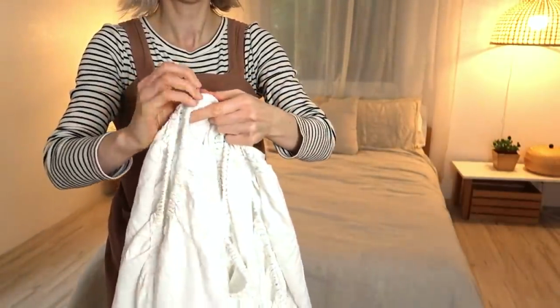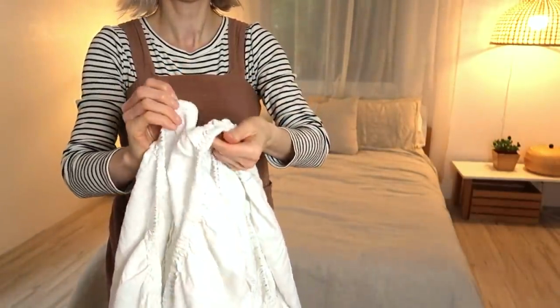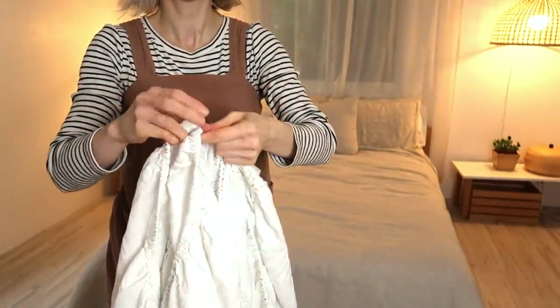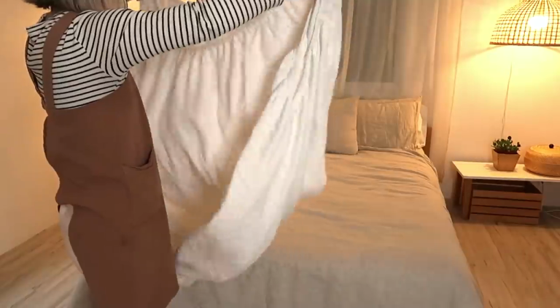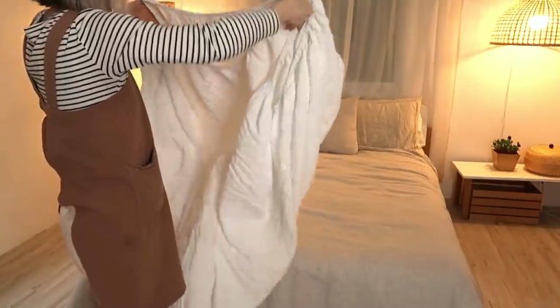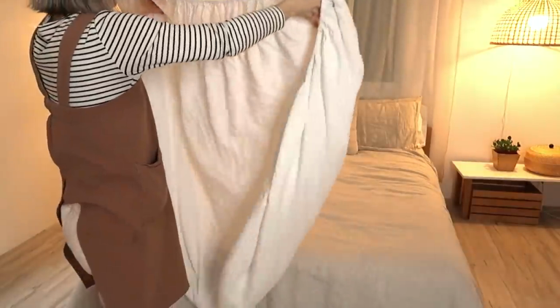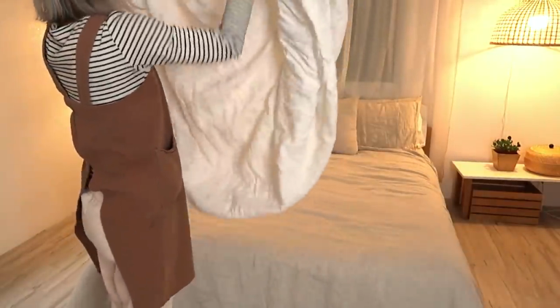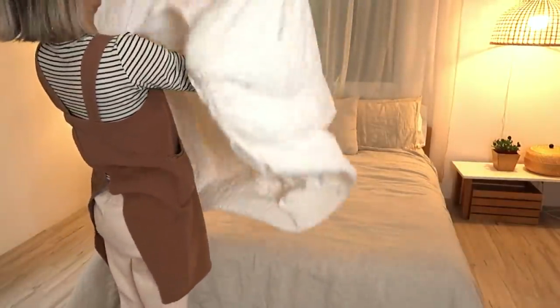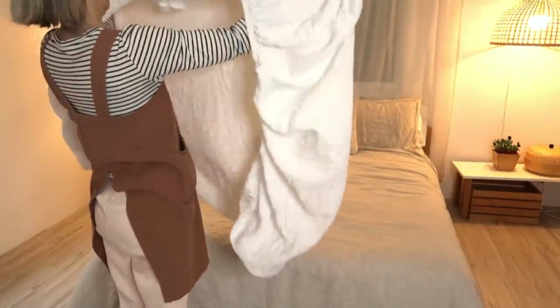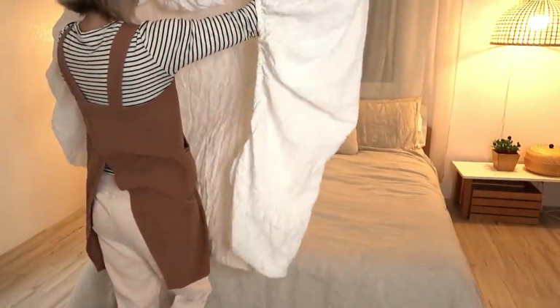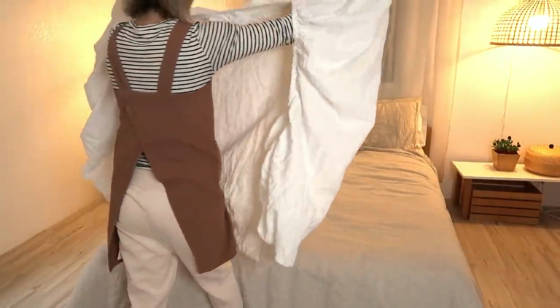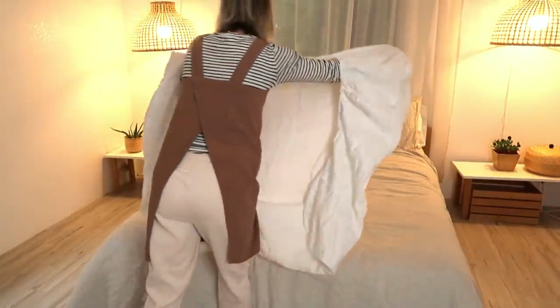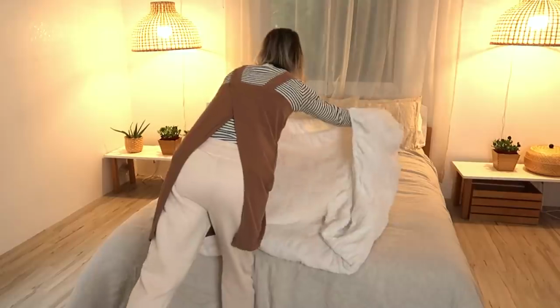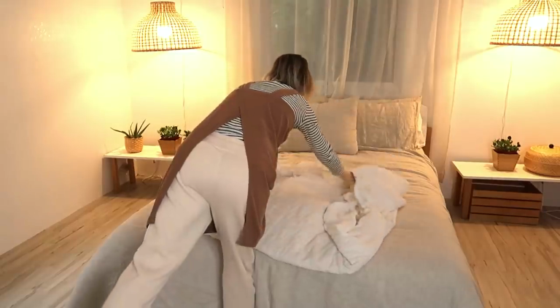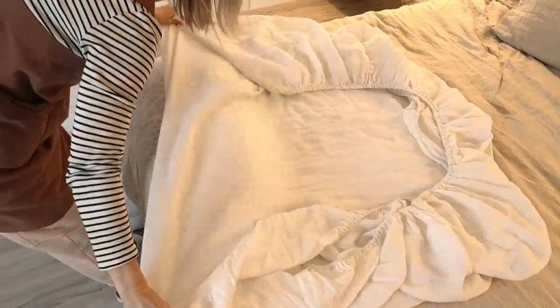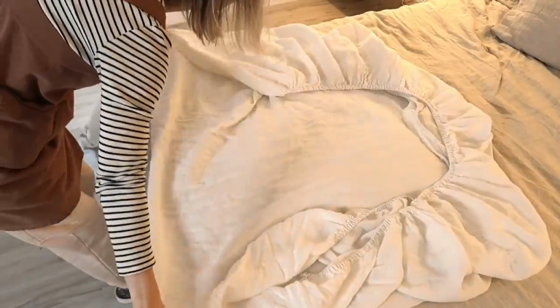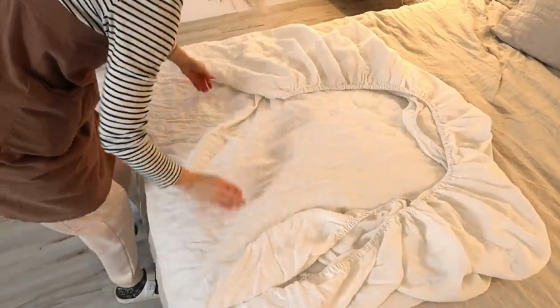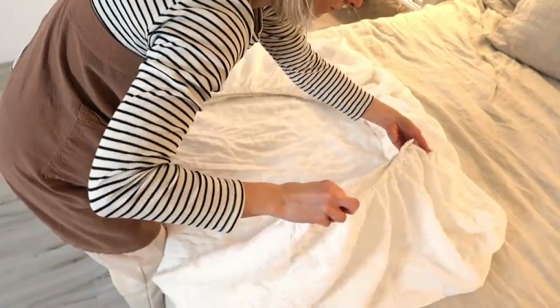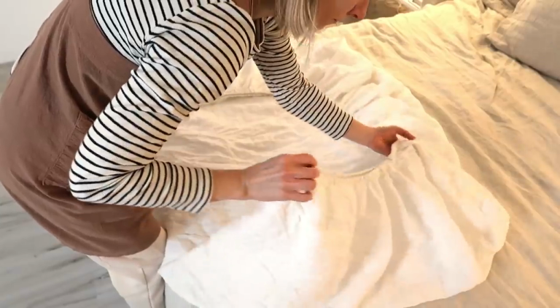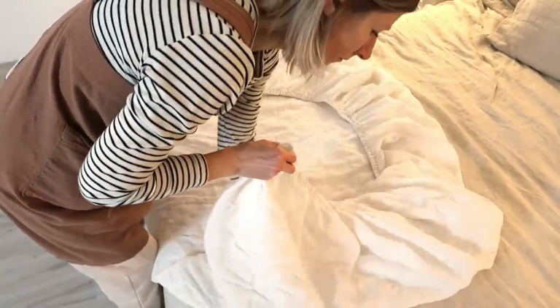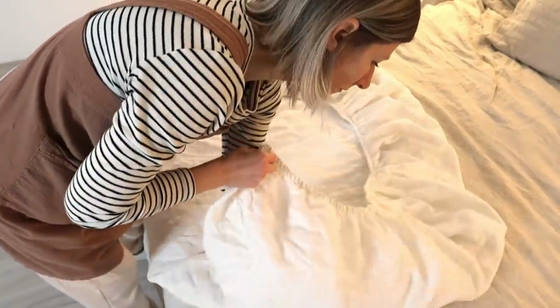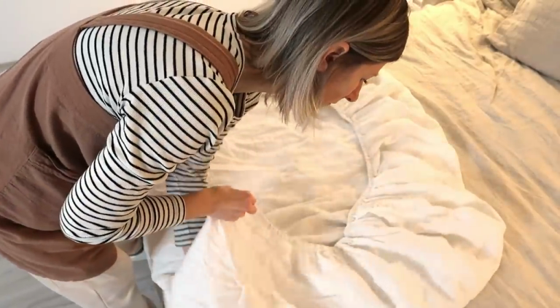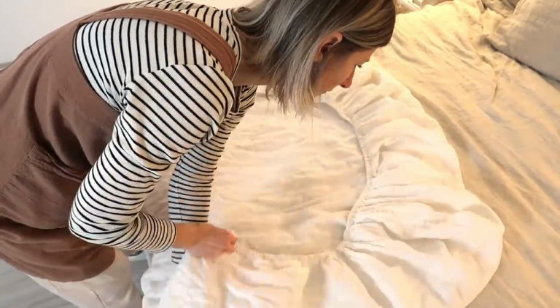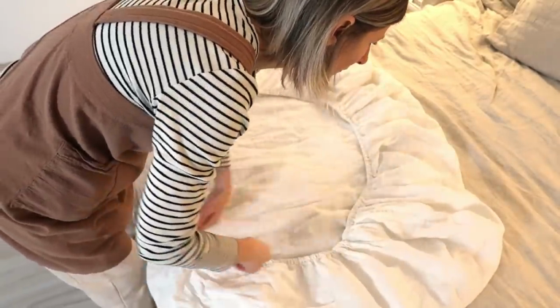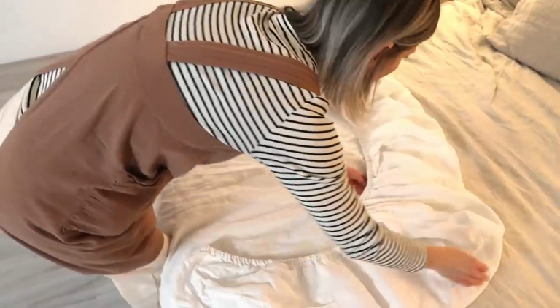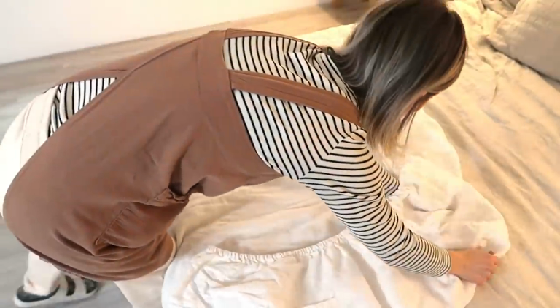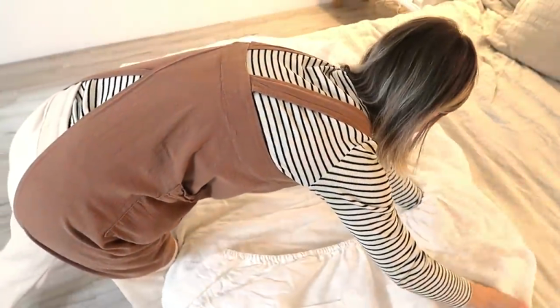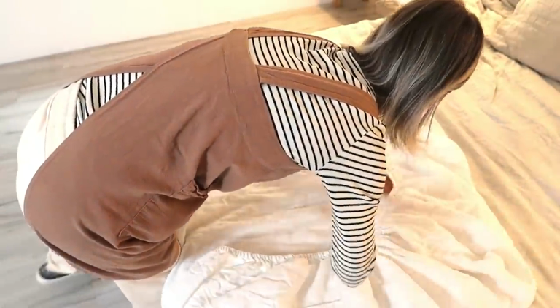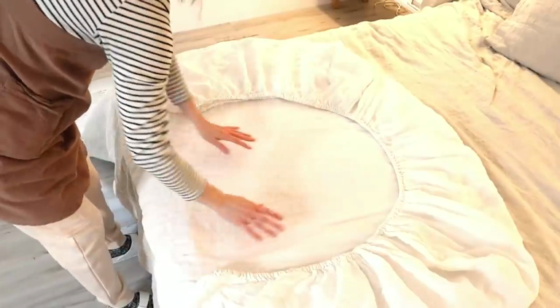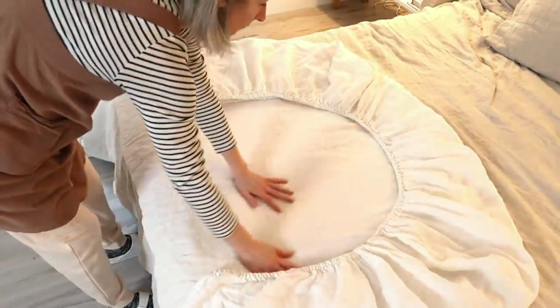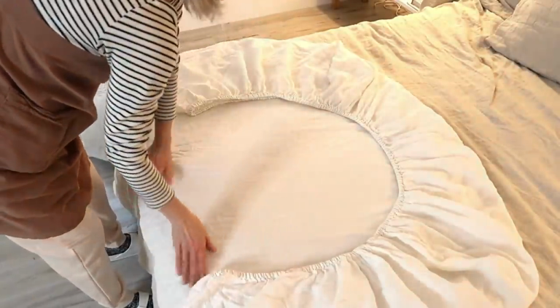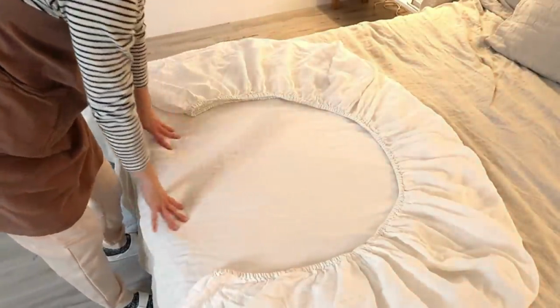Matching the corners of the fitted sheet will allow me to flatten it out to a shape where it can be folded into a square form.